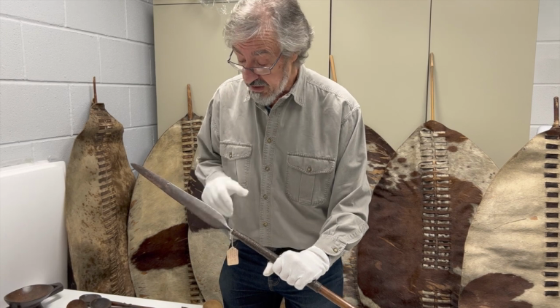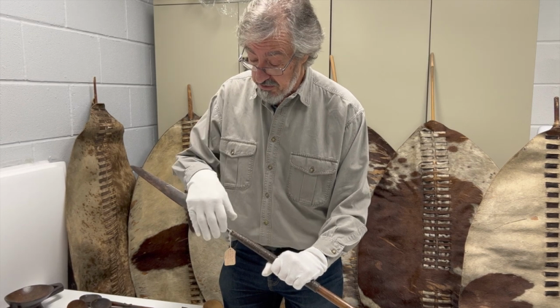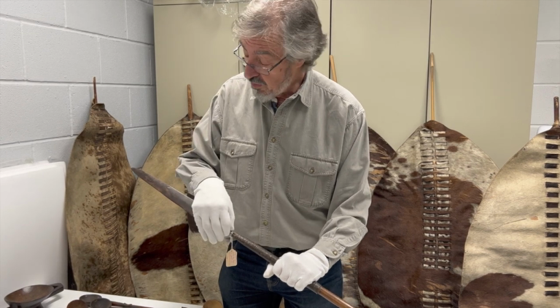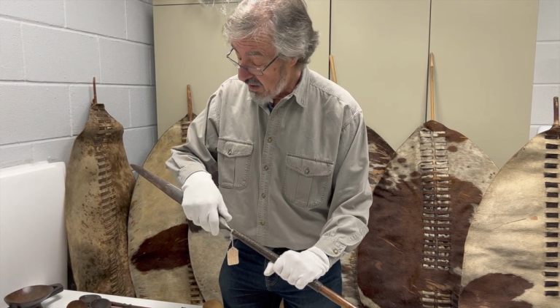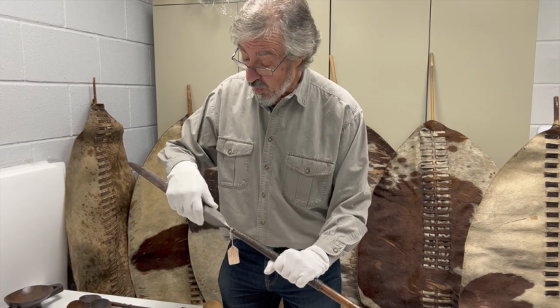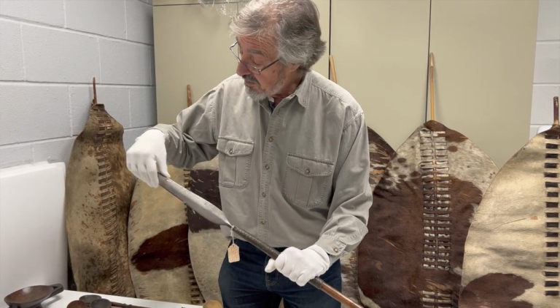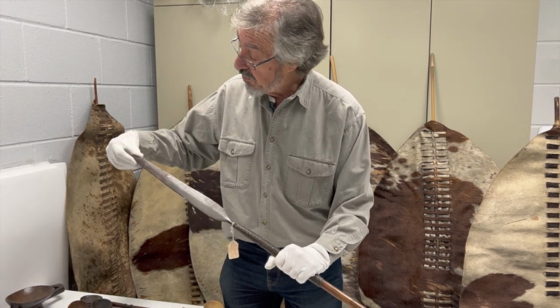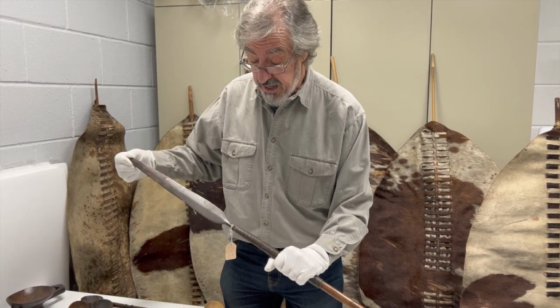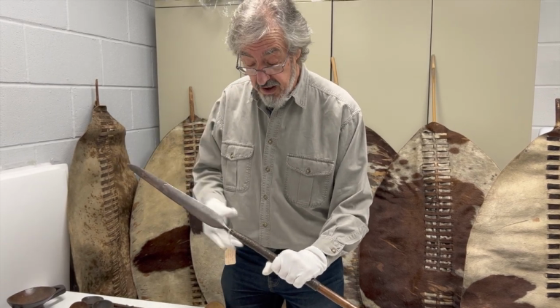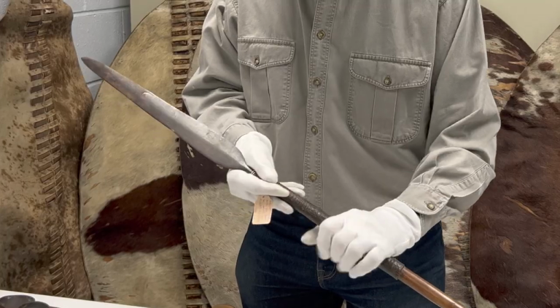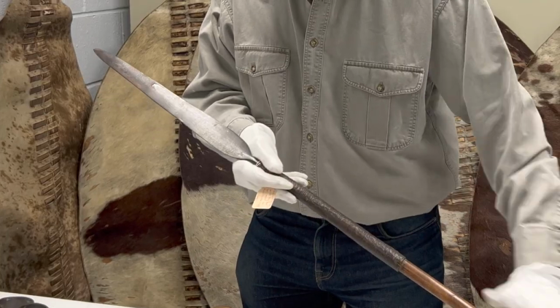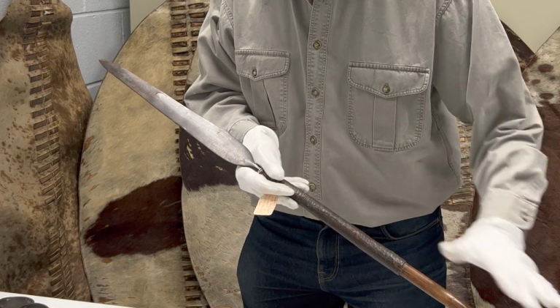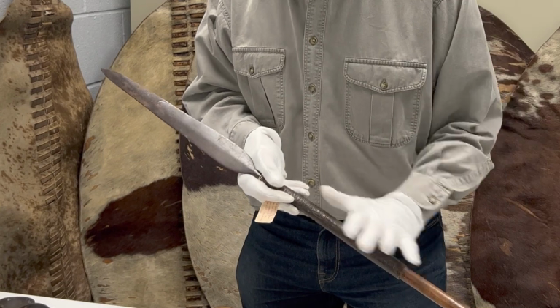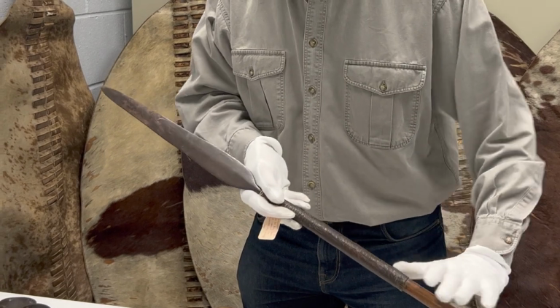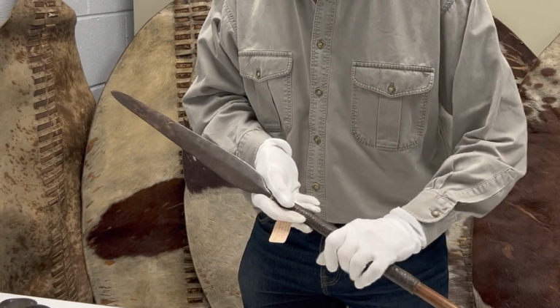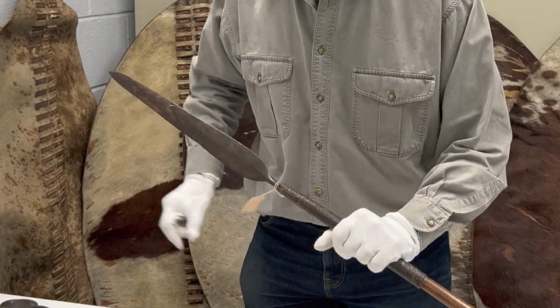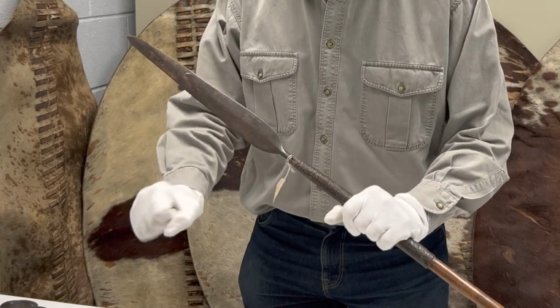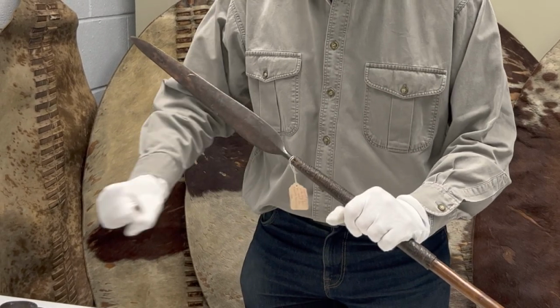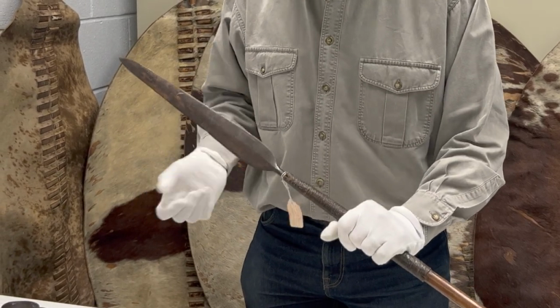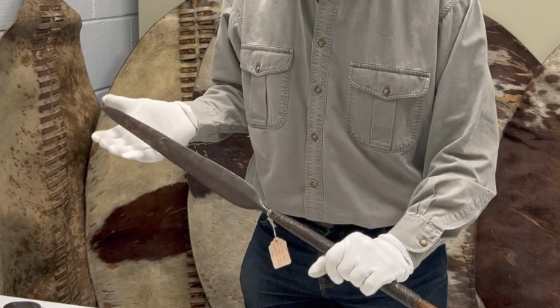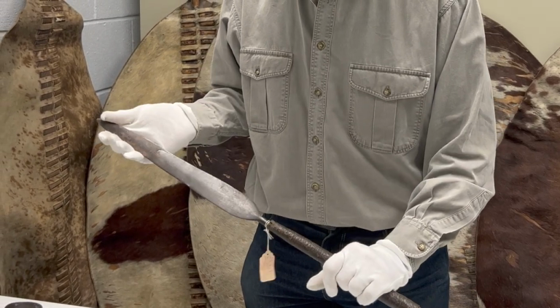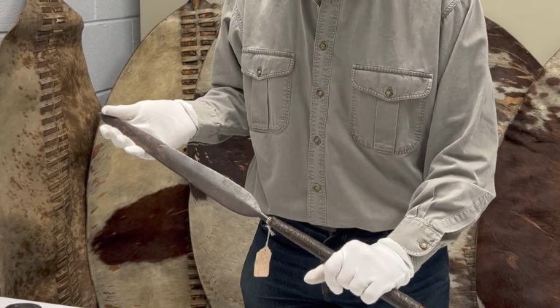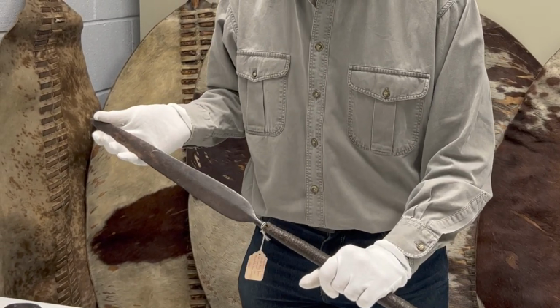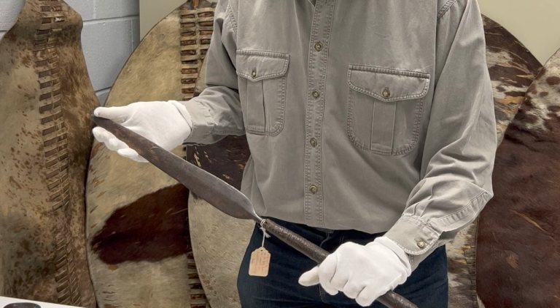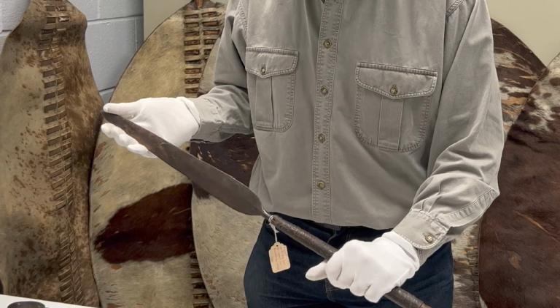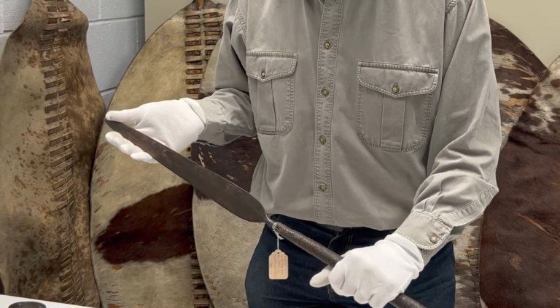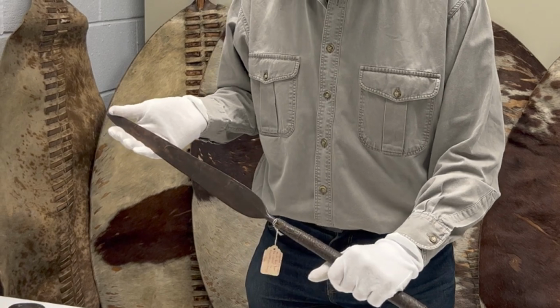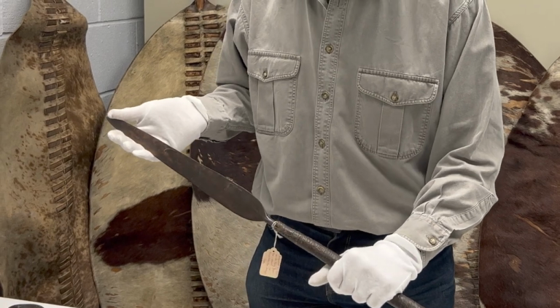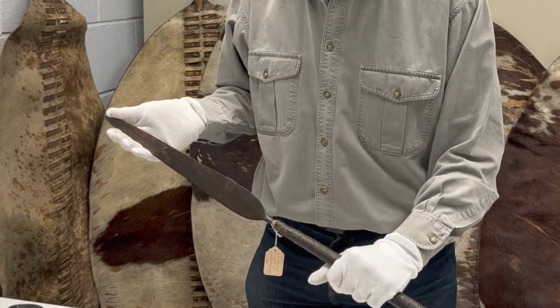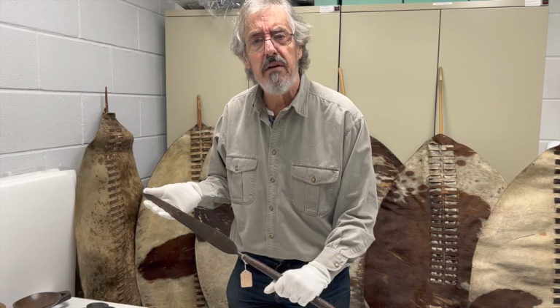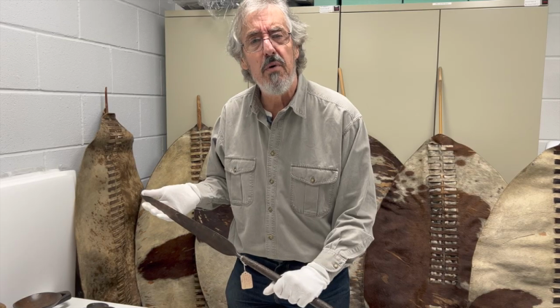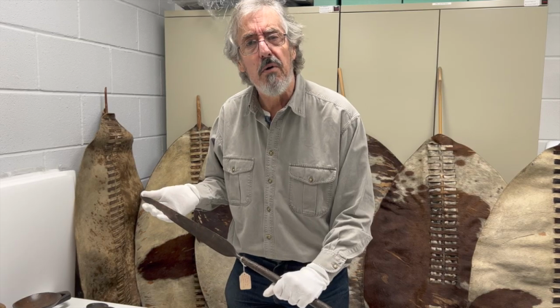You'll notice it has quite a wide broad blade and a fairly short handle so that you can wield it quite easily. It's called Ikla because of the noise it makes when you pull it out of somebody's body.